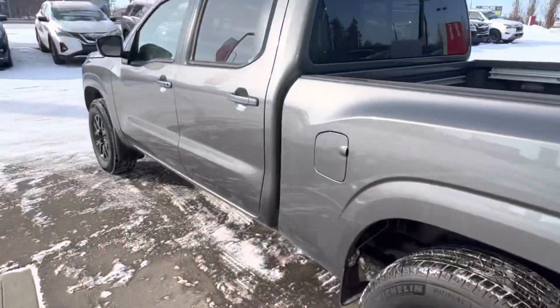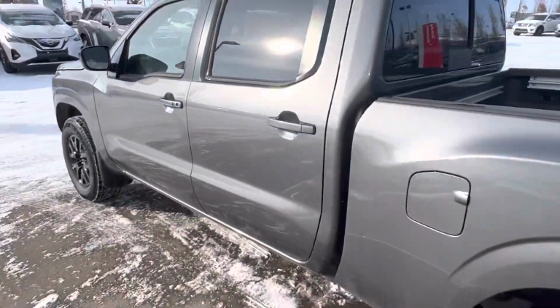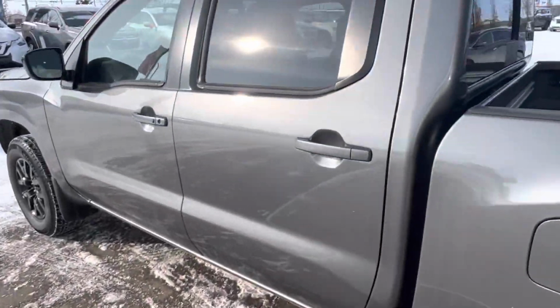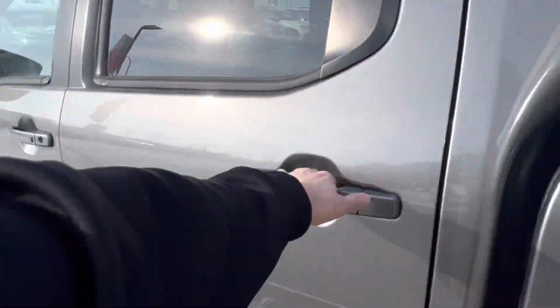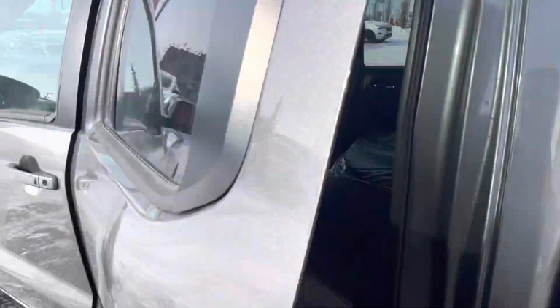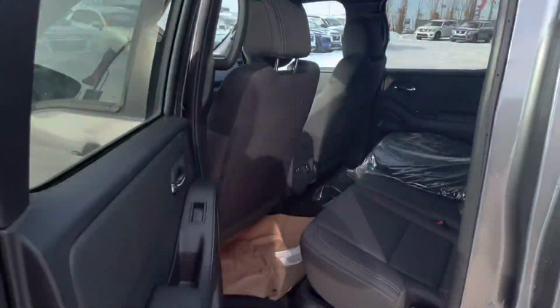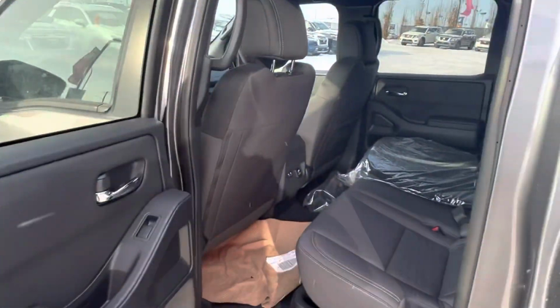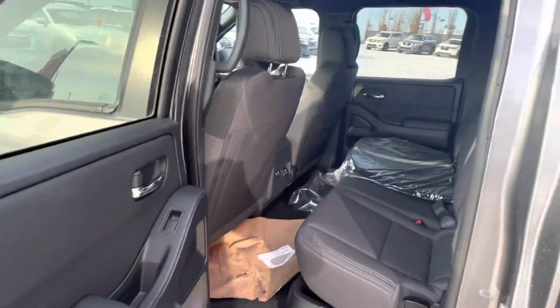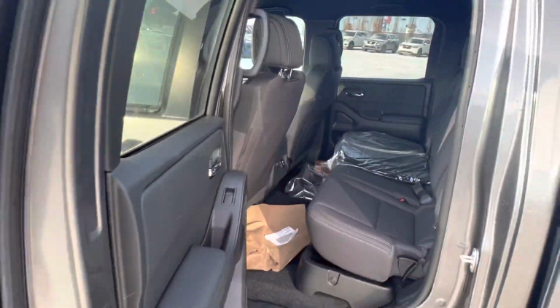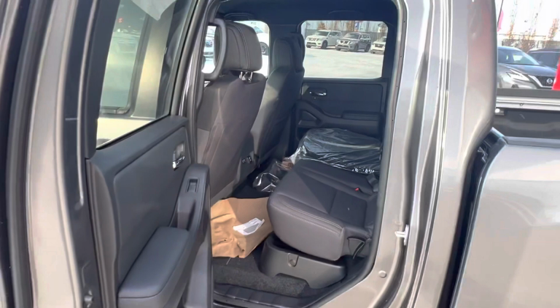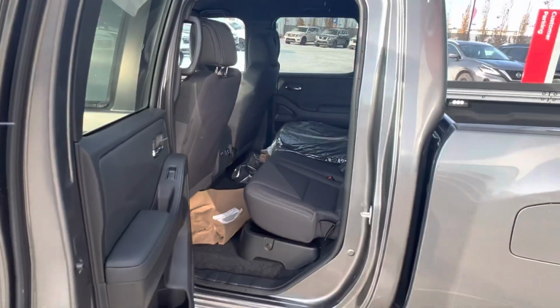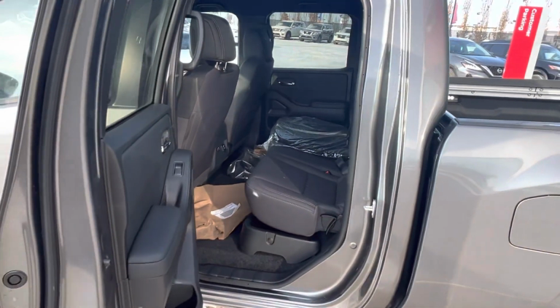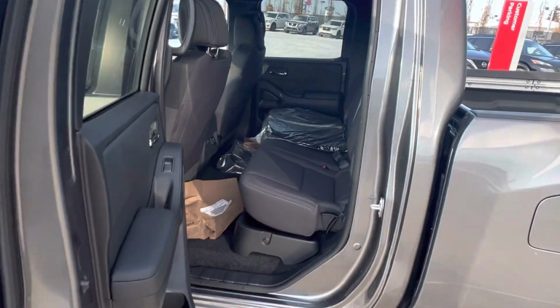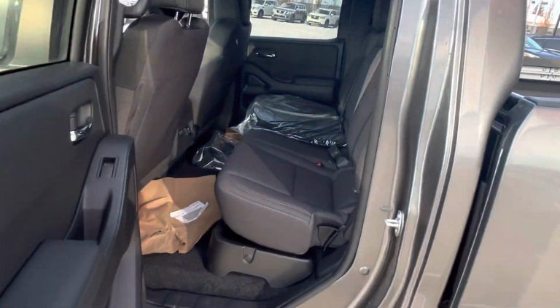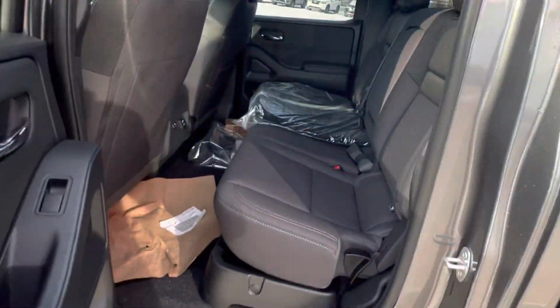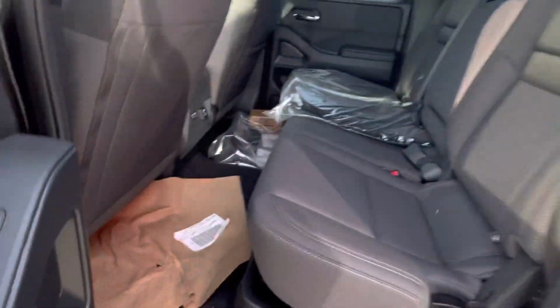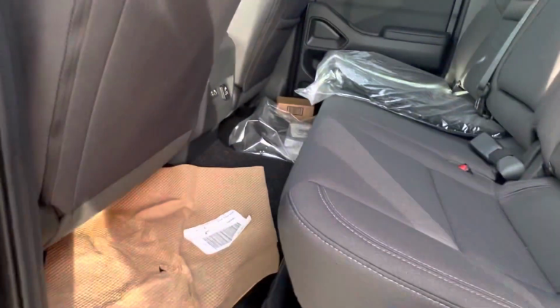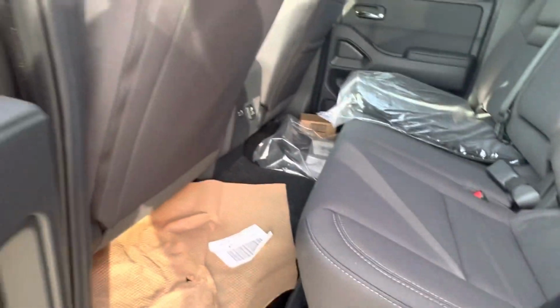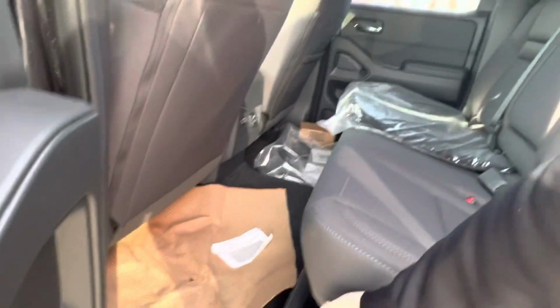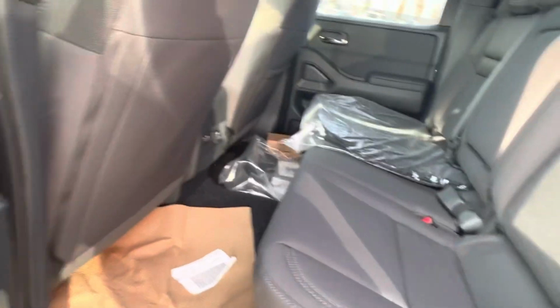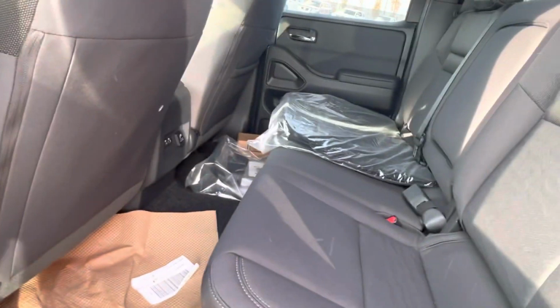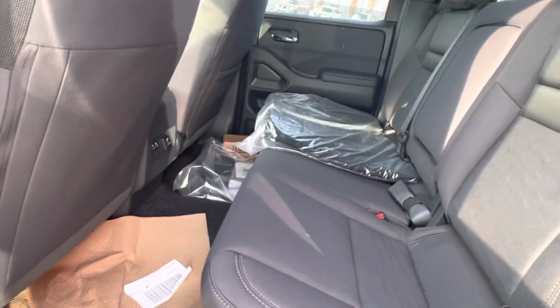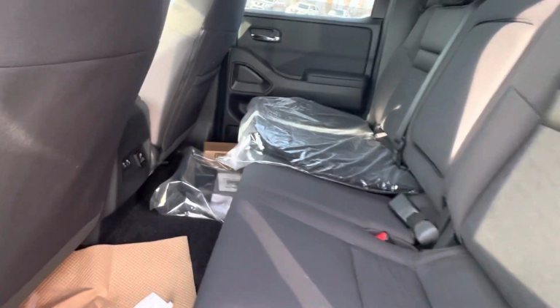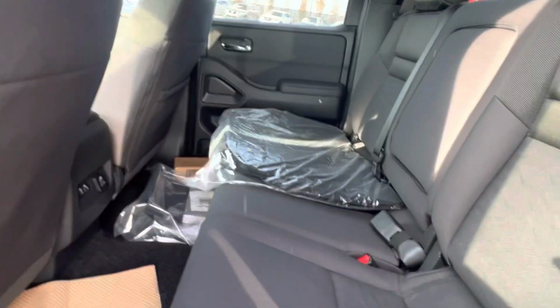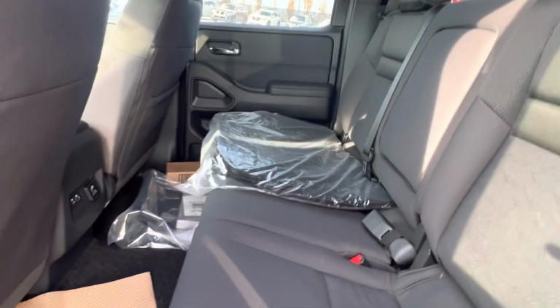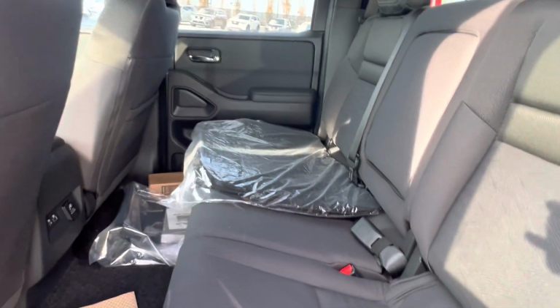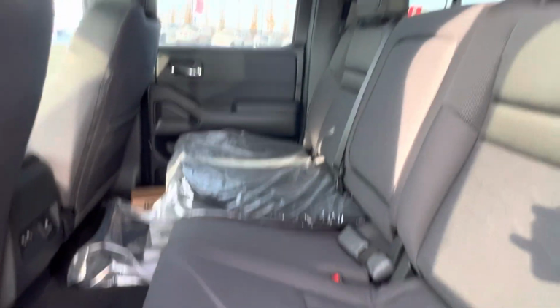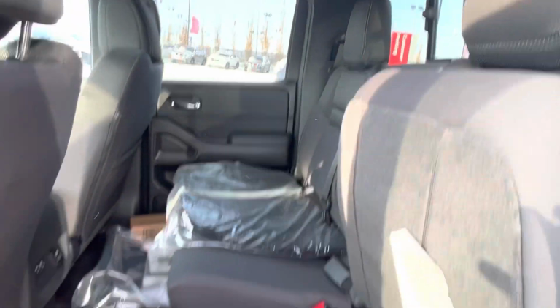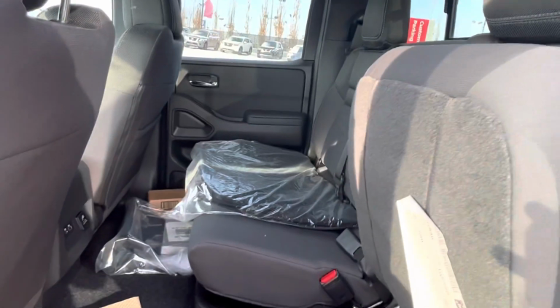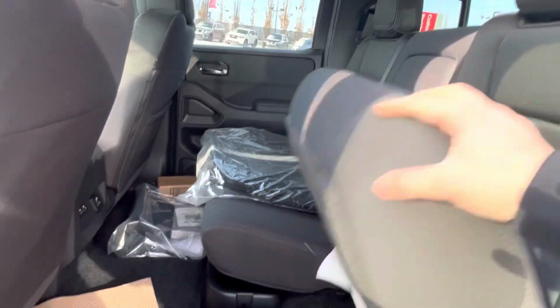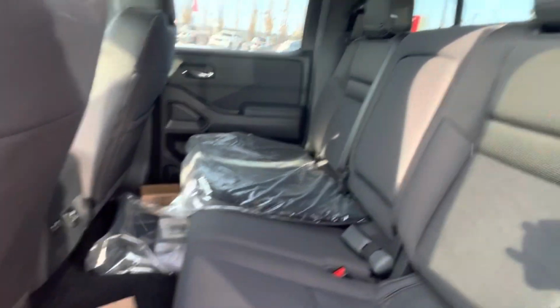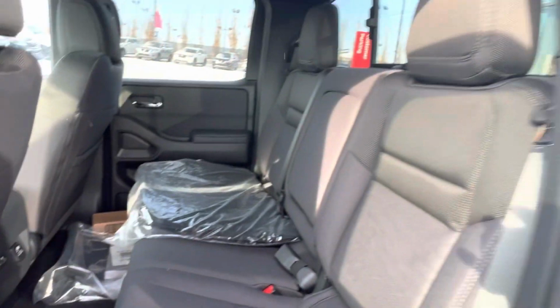Coming around to the second row — good amount of space for a small truck. You've got storage underneath here. The seats do fold up, just a little hard with one hand, but they fold up.